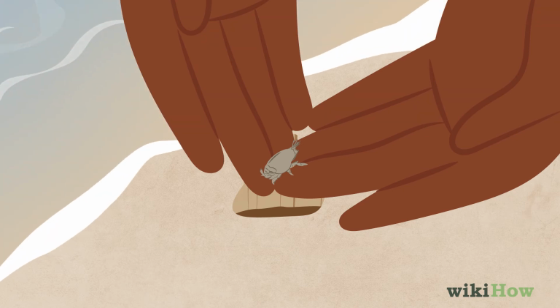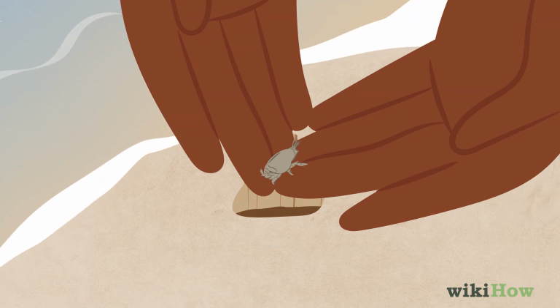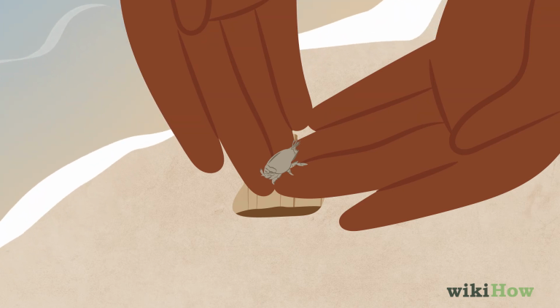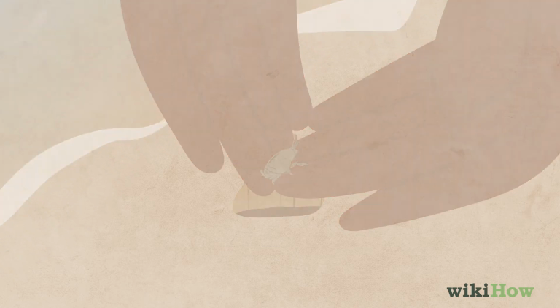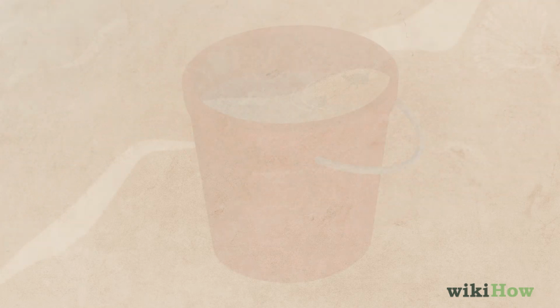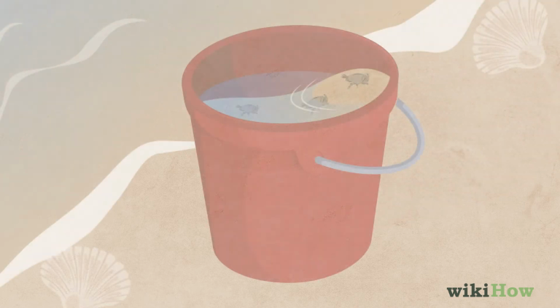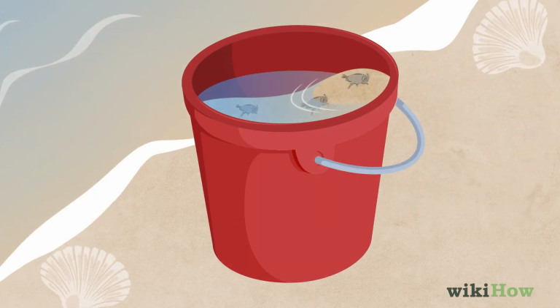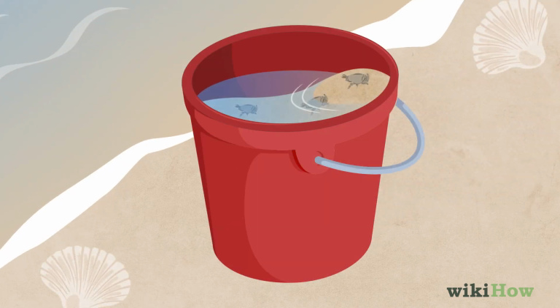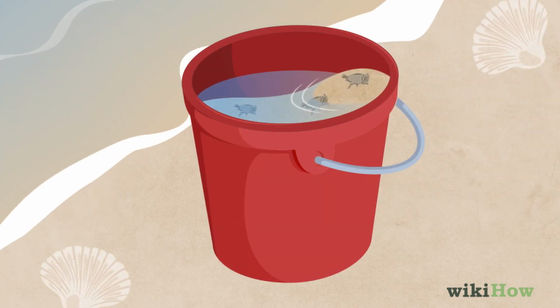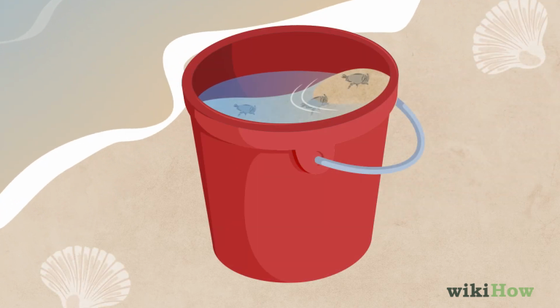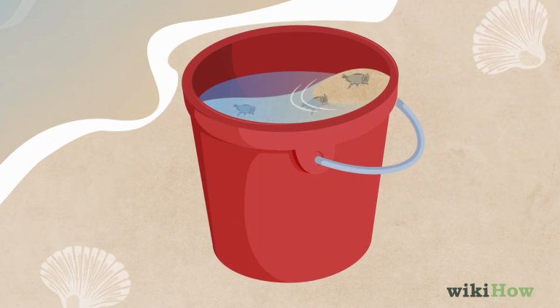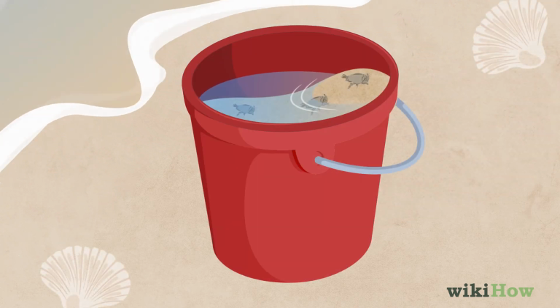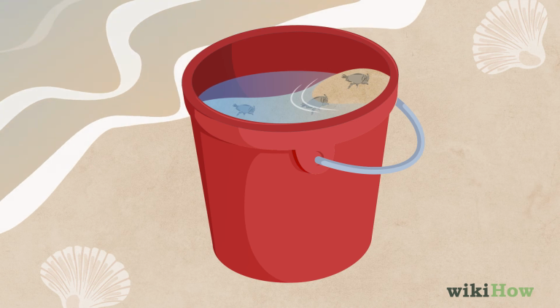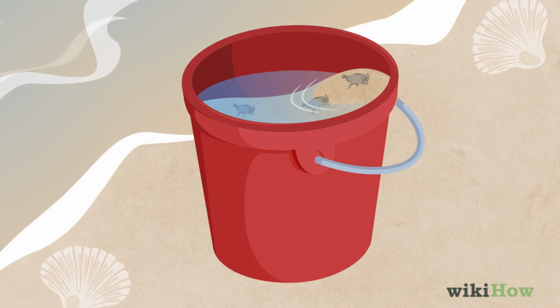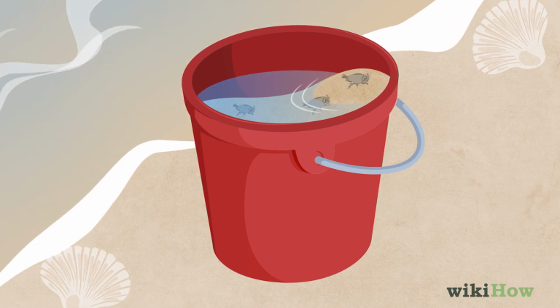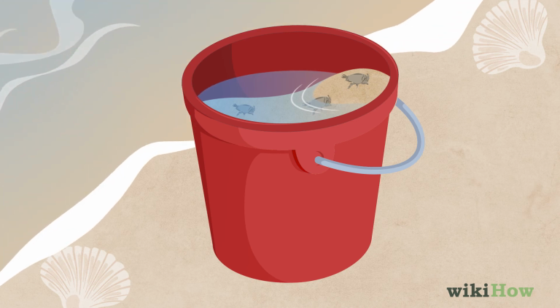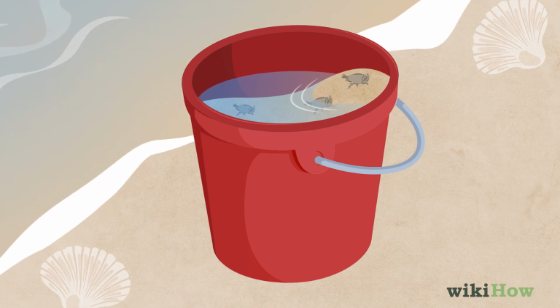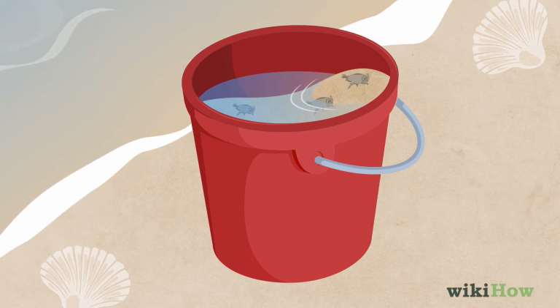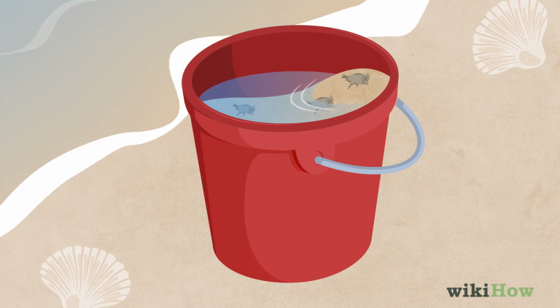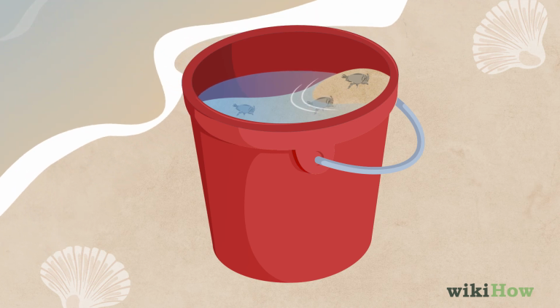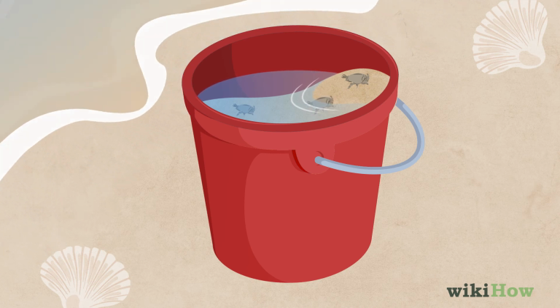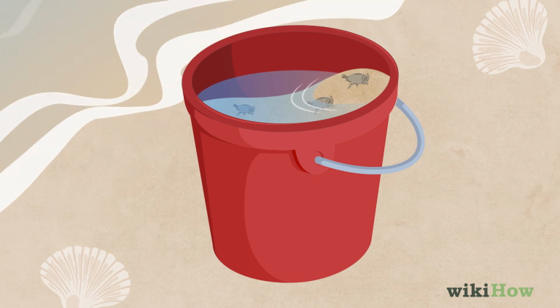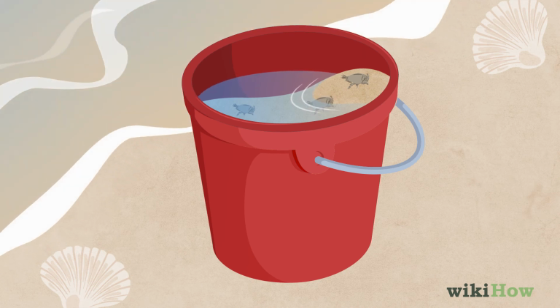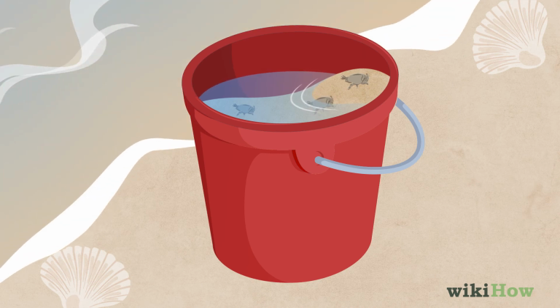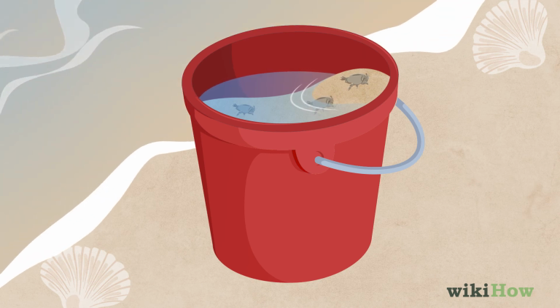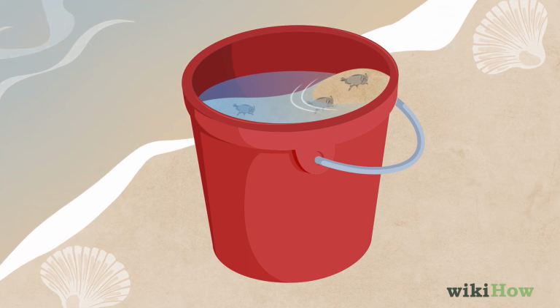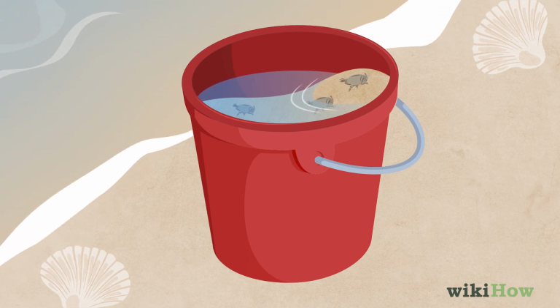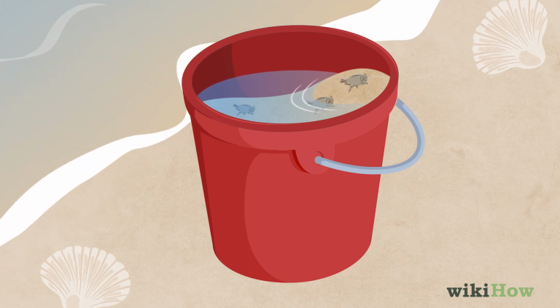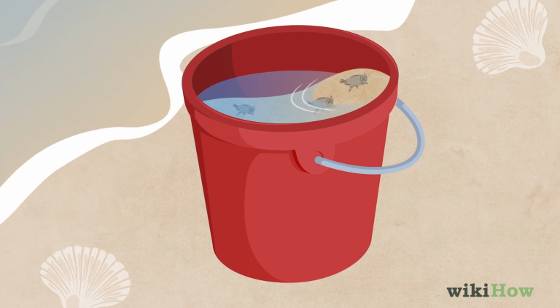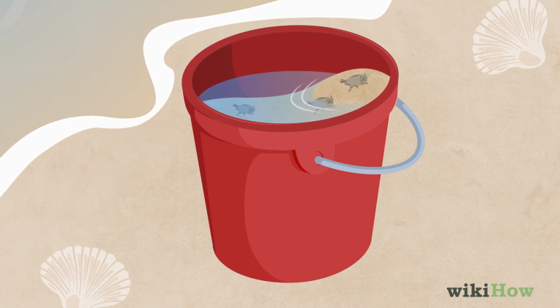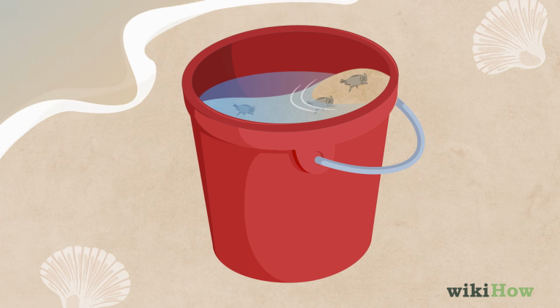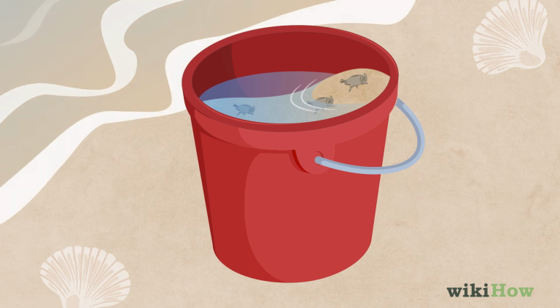When you're collecting sand crabs, you'll want to place them in a bucket filled with moist sand and some water to ensure that they do not die.